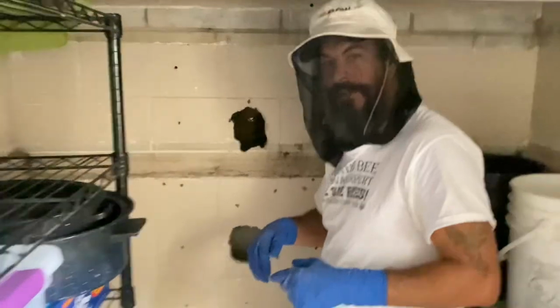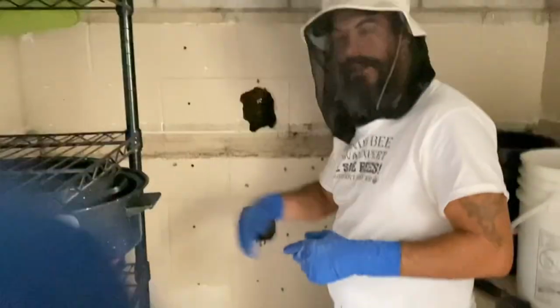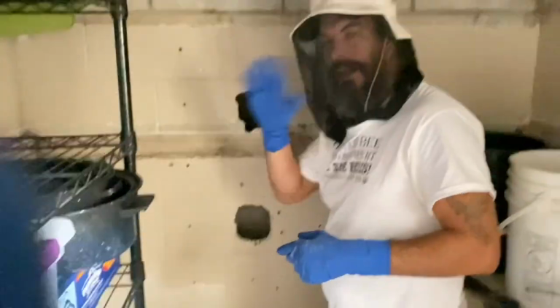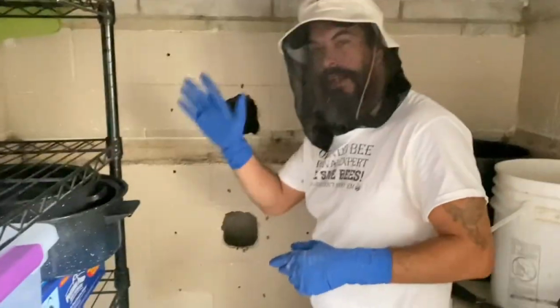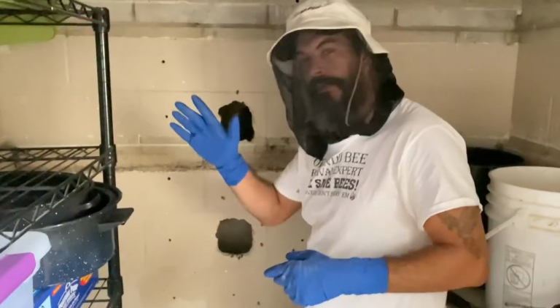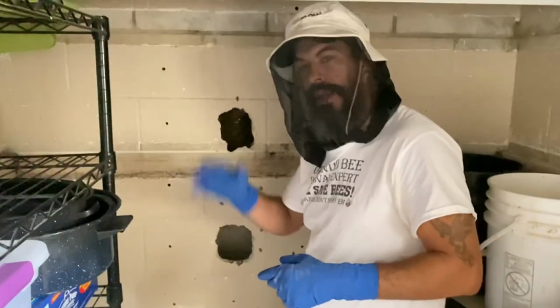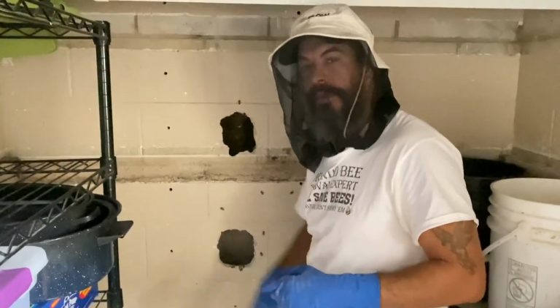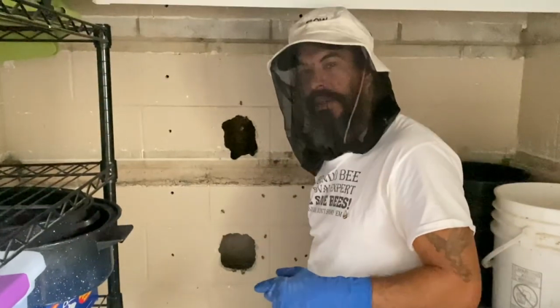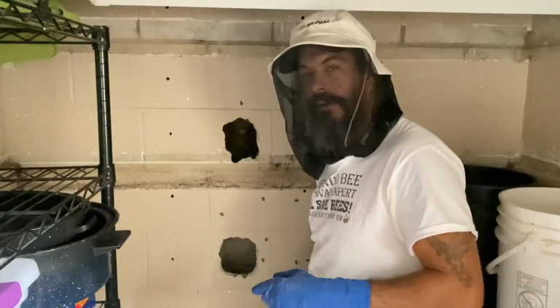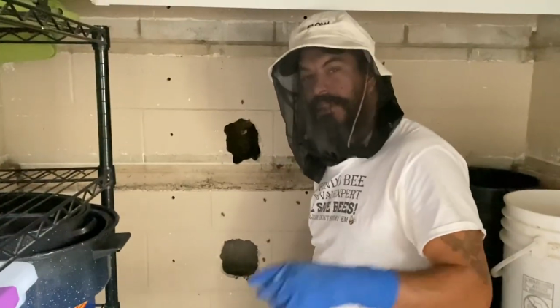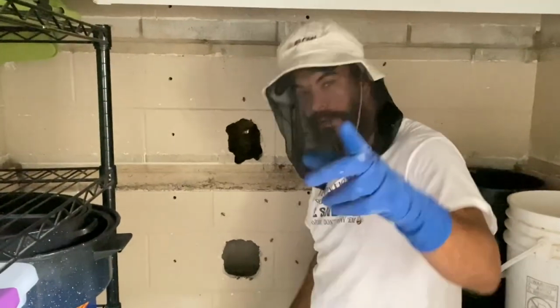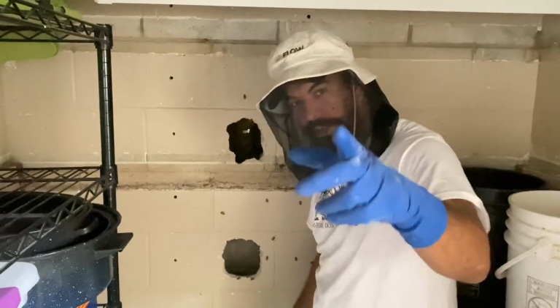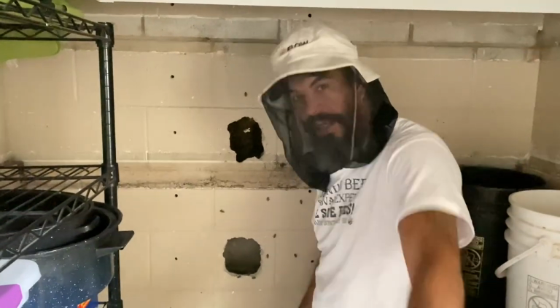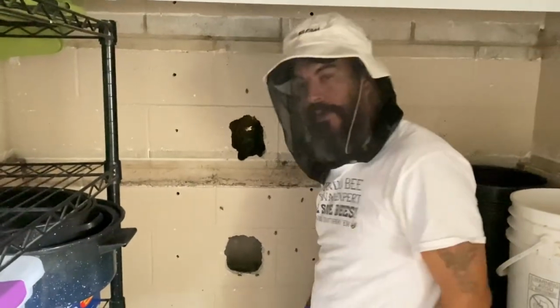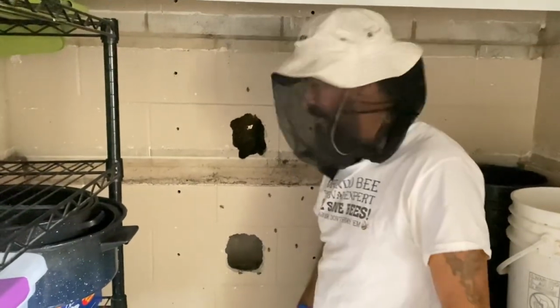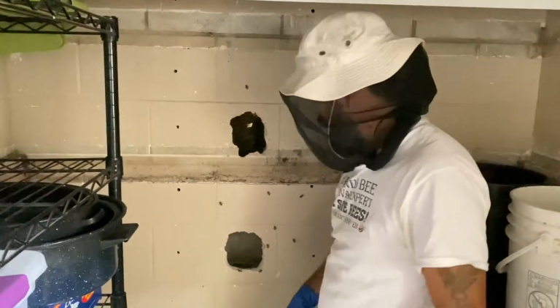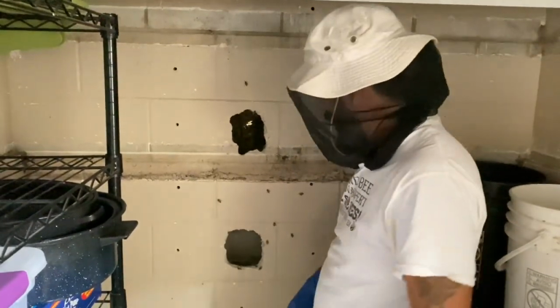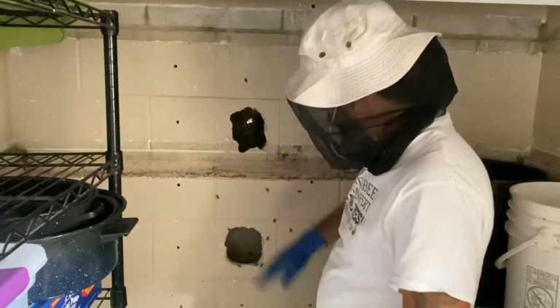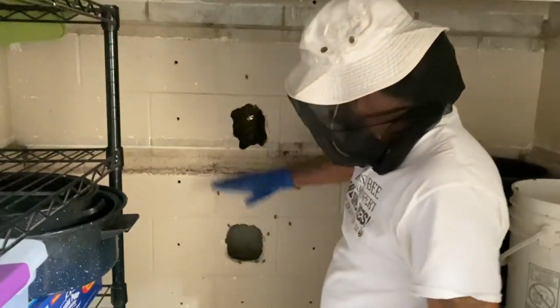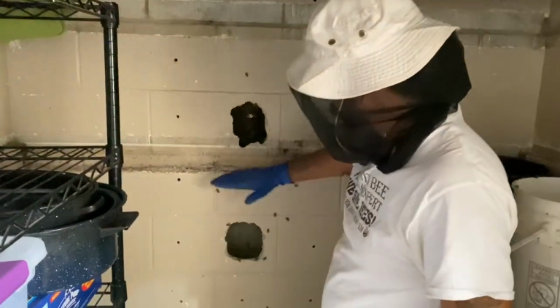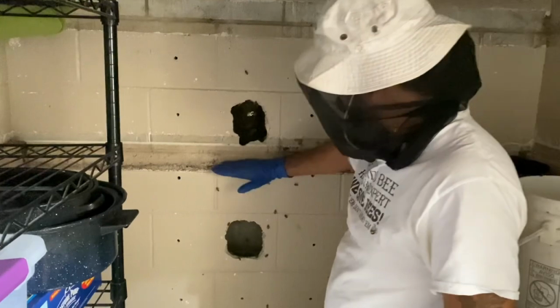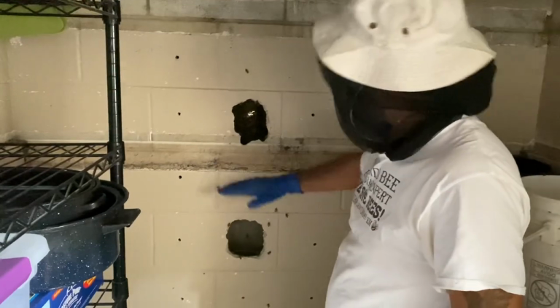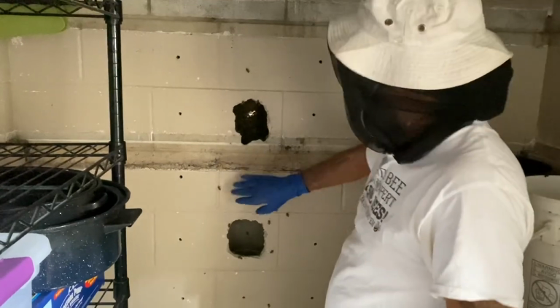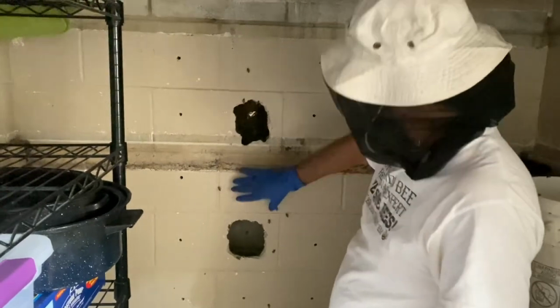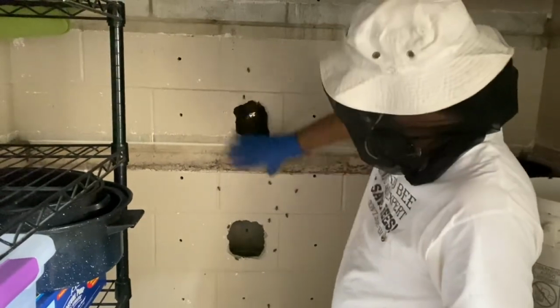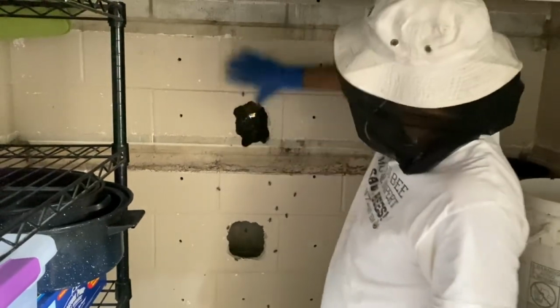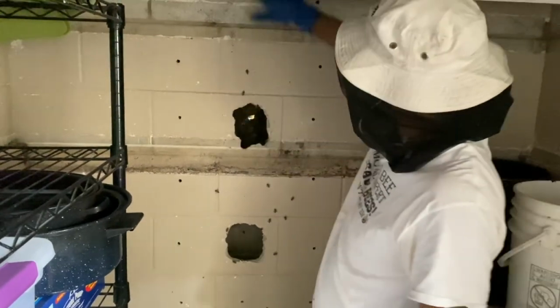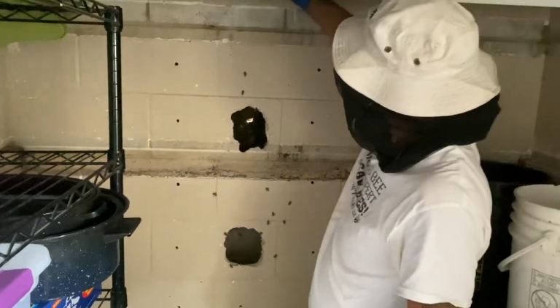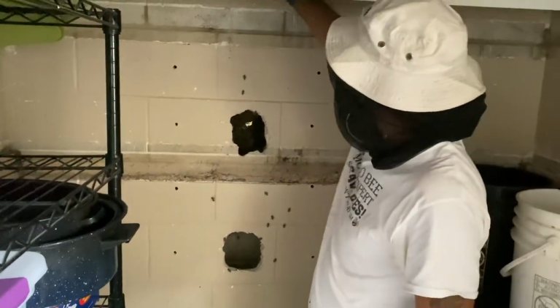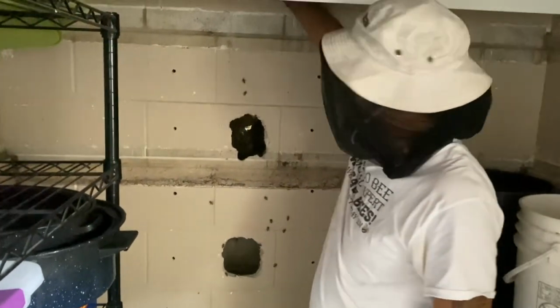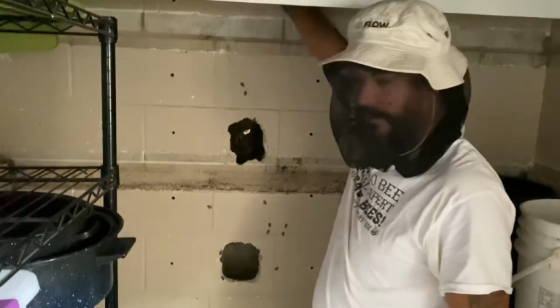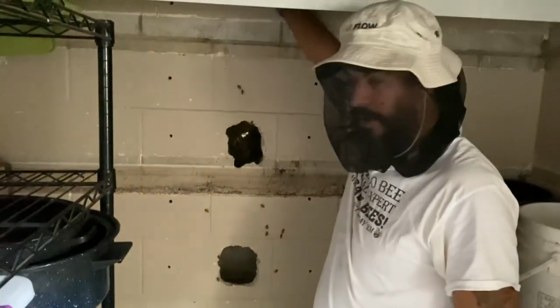Hi, I'm Nathan with Black Hammock Bee Farms. The guy holding the camera is Jesse. We're here in Orlando removing bees from the inside of a wall.